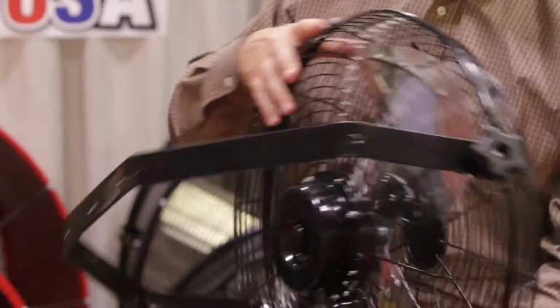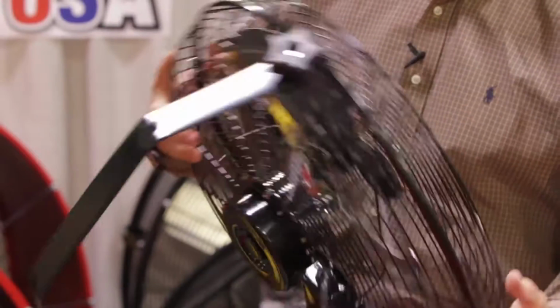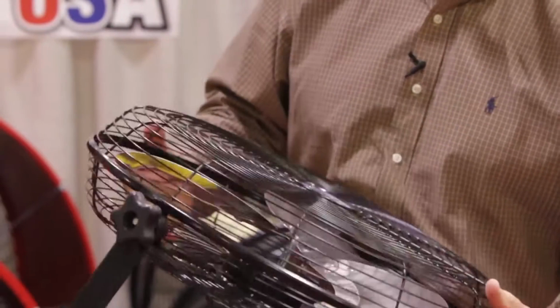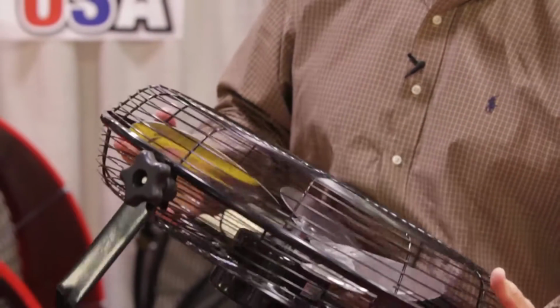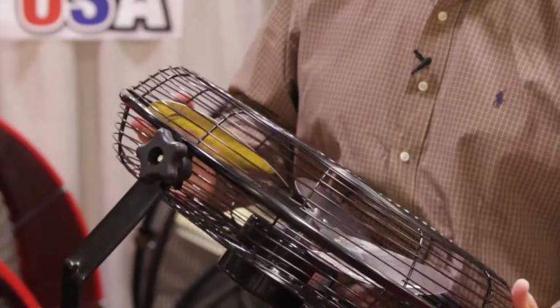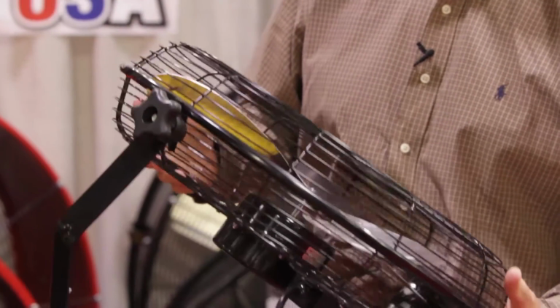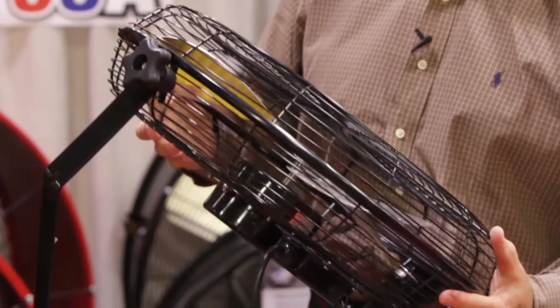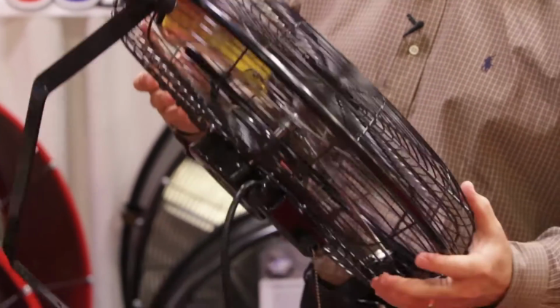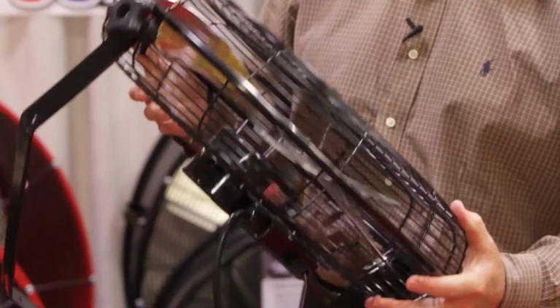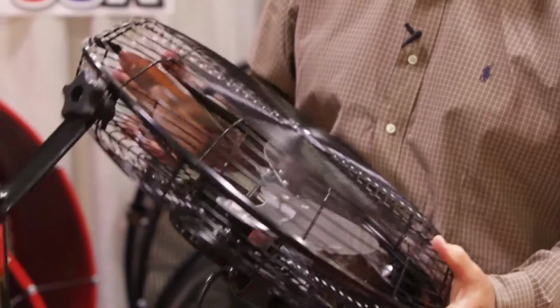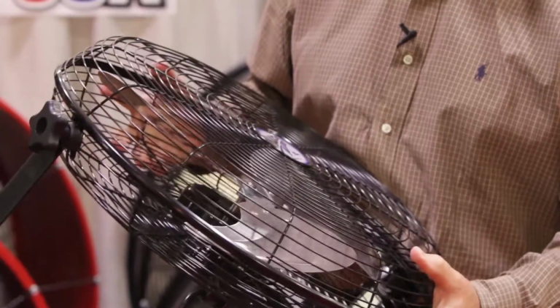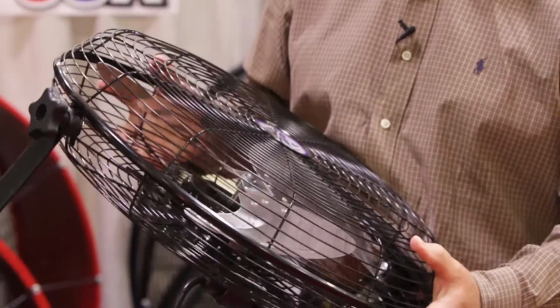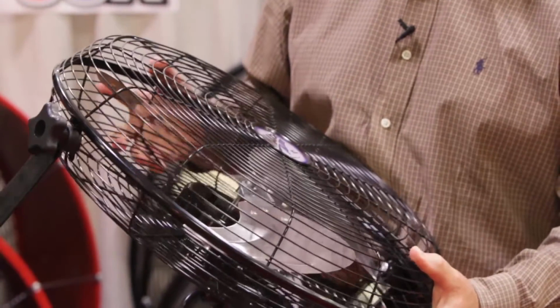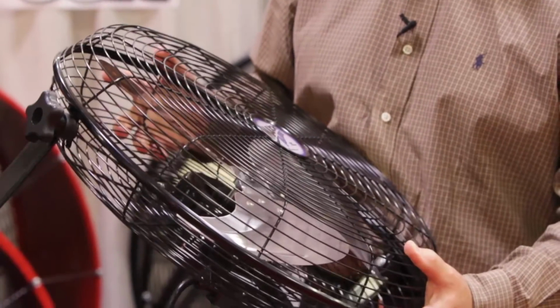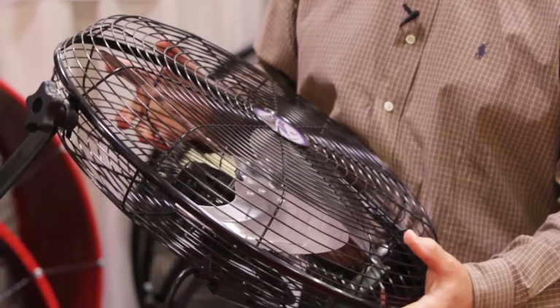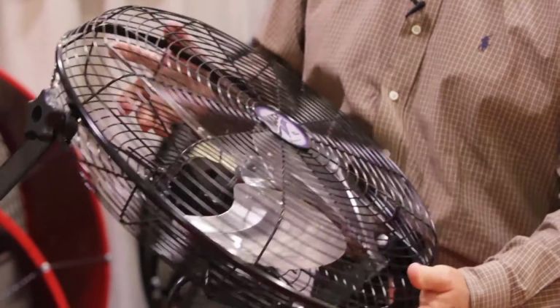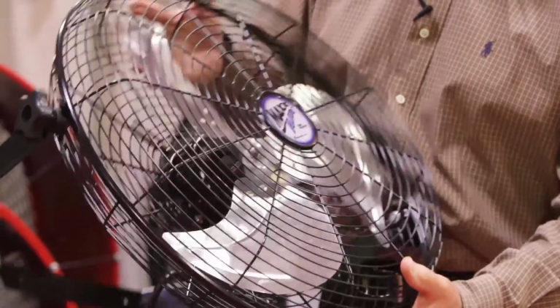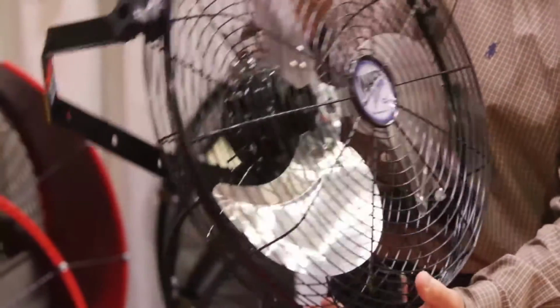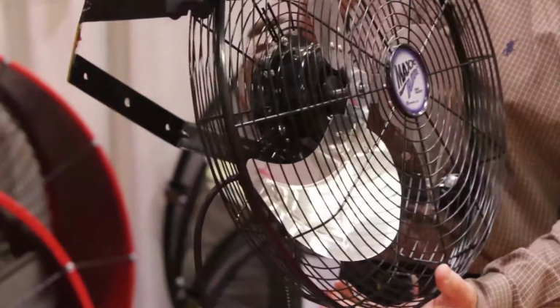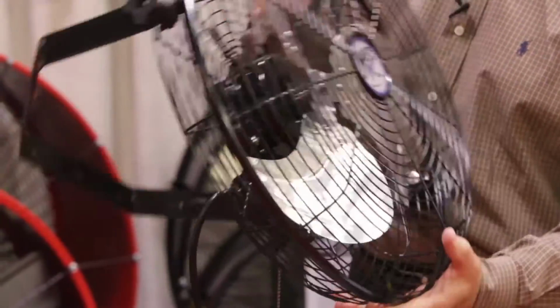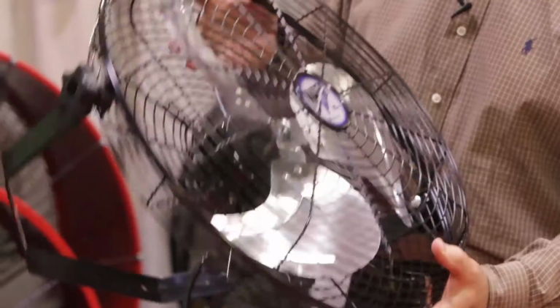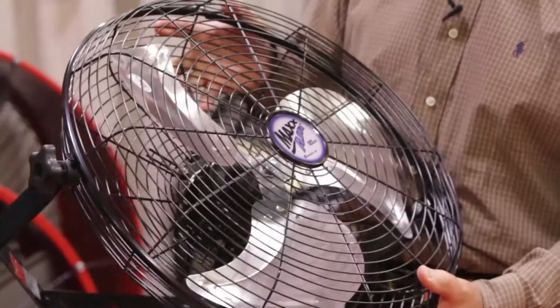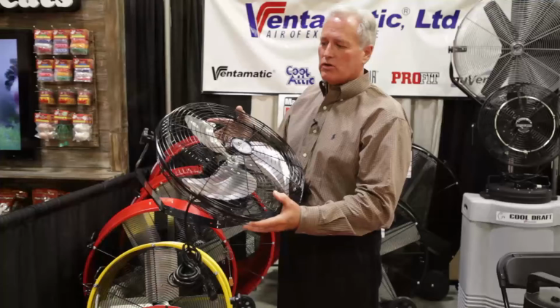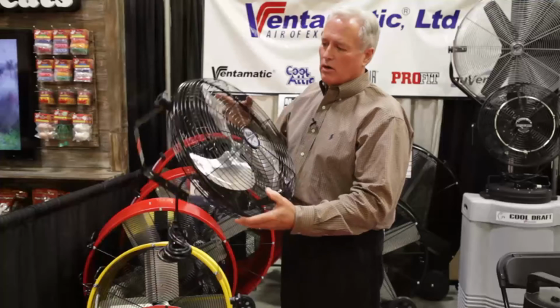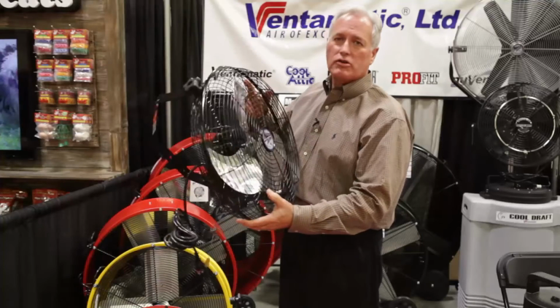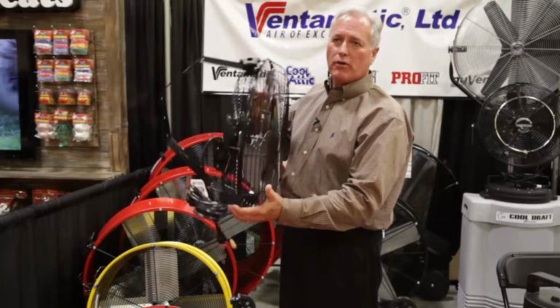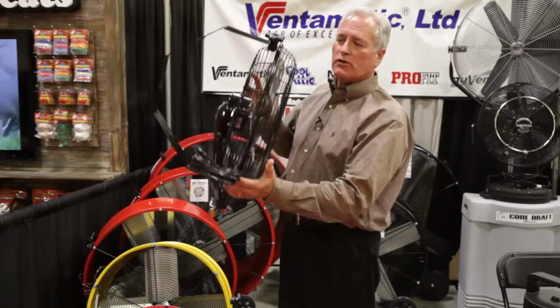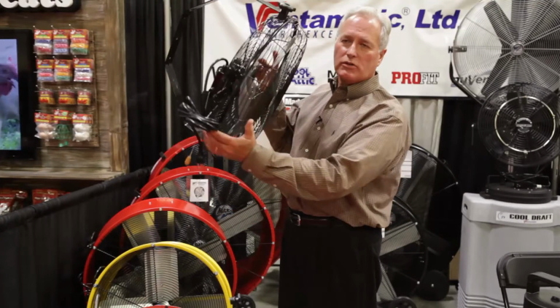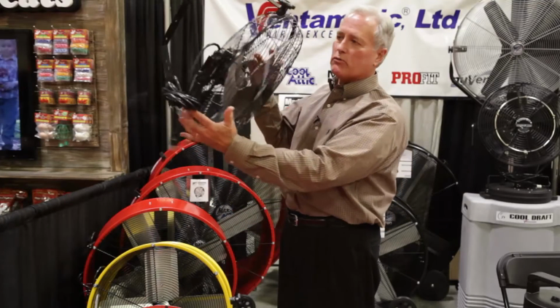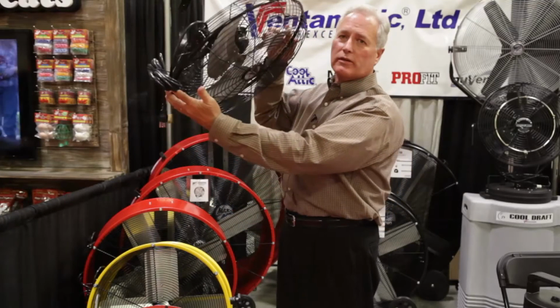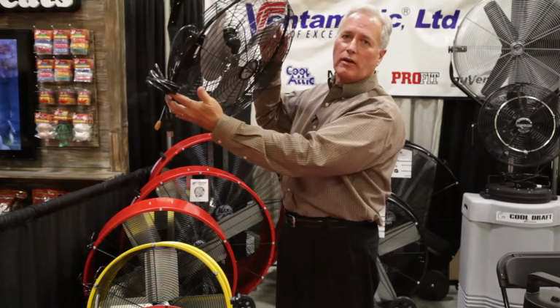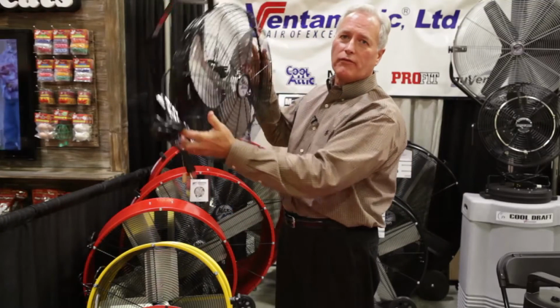The CFM is 1800 on low, 2100 on medium, and 2500 on high, so you have a large air movement. Again, a great fan to put in an equine situation or a shop or a garage or any situation where you want to get the fan off the floor.